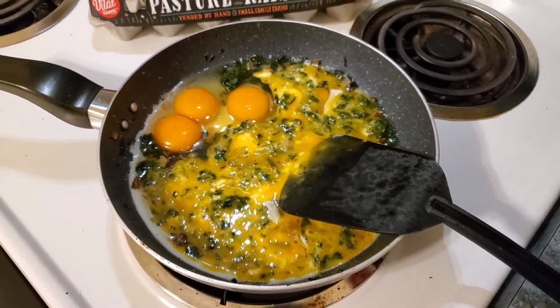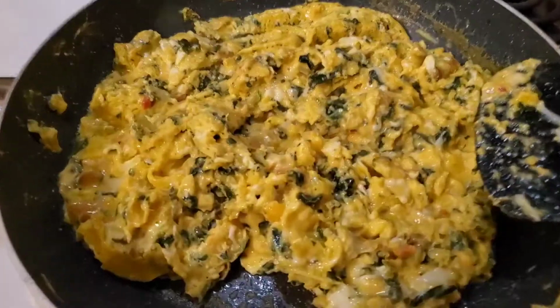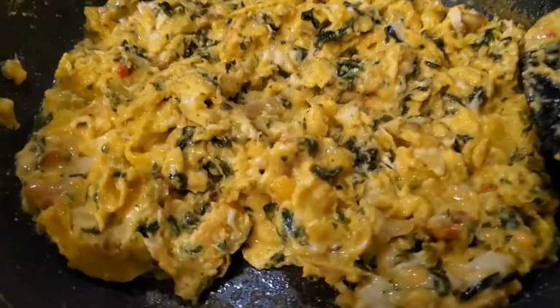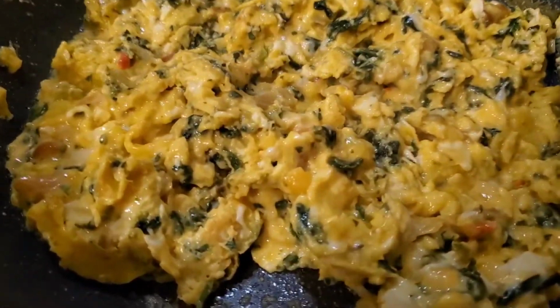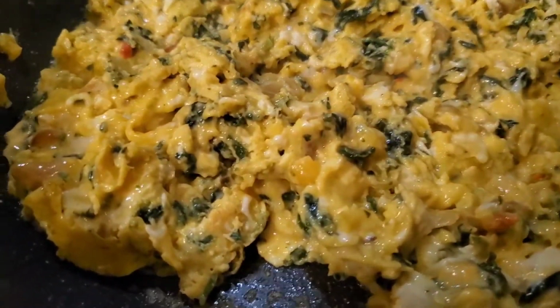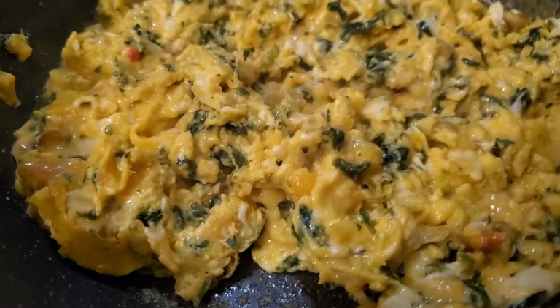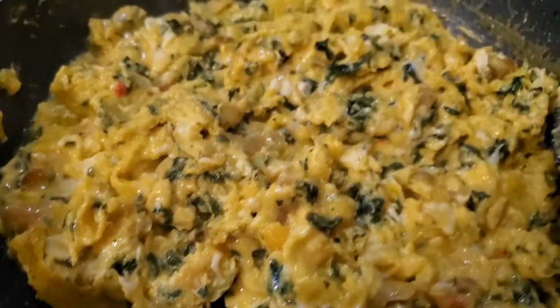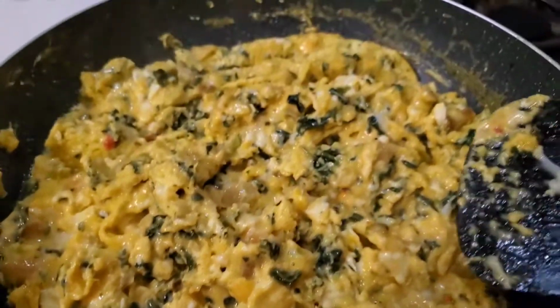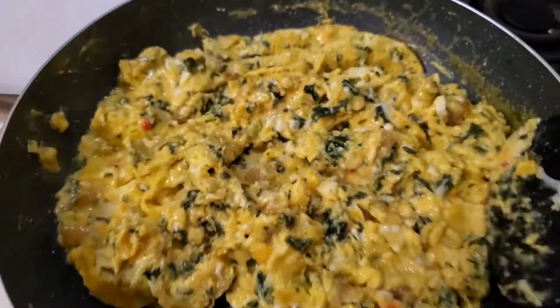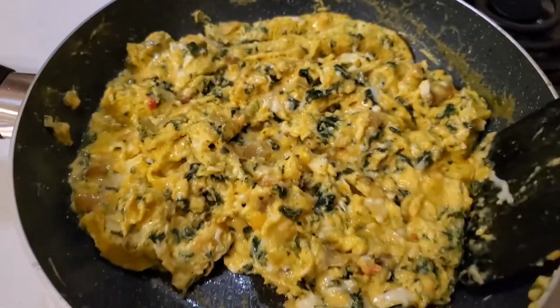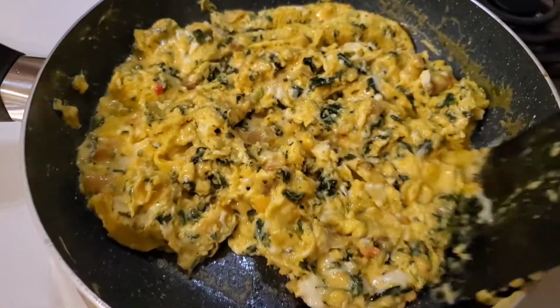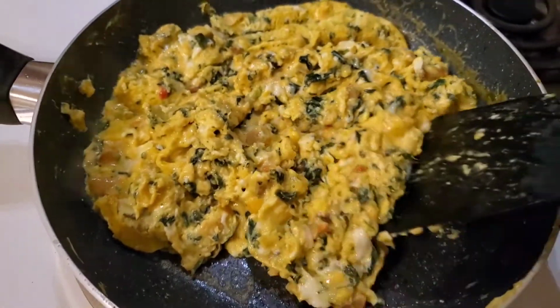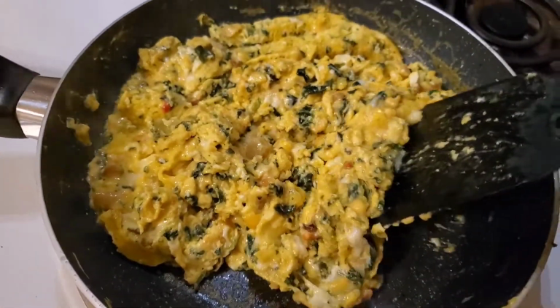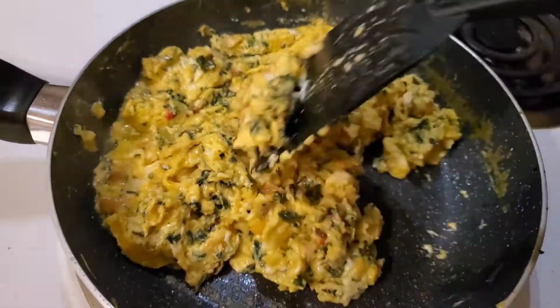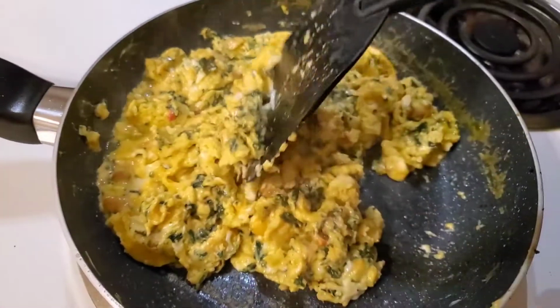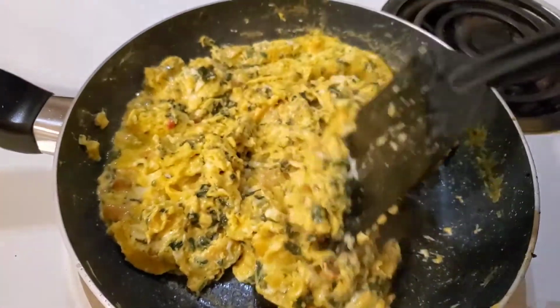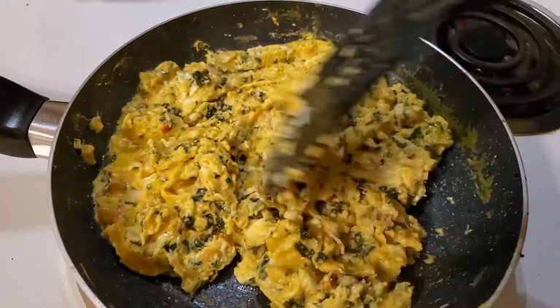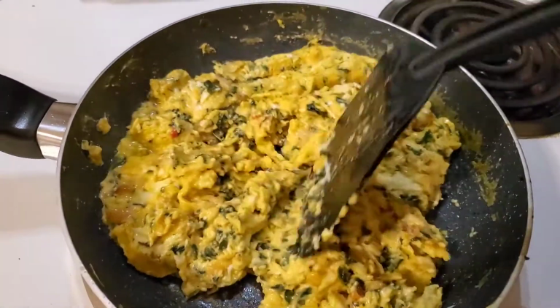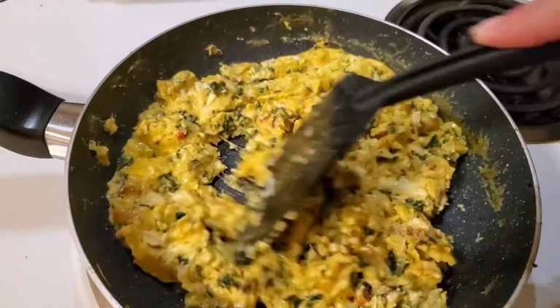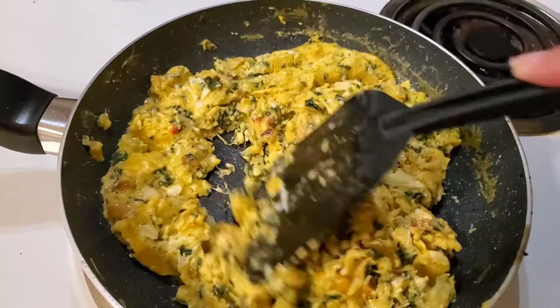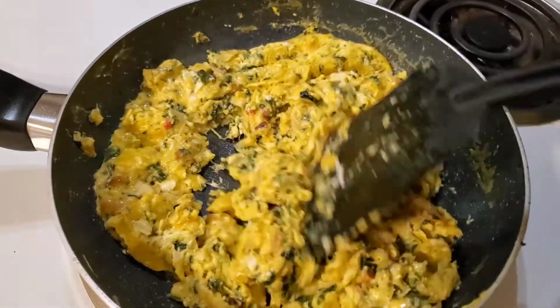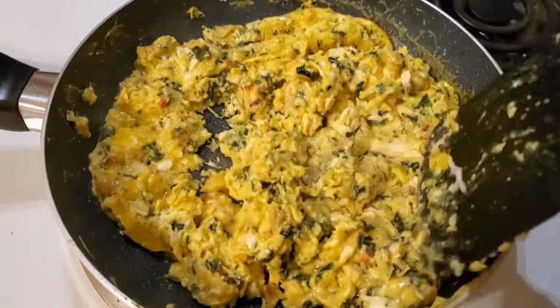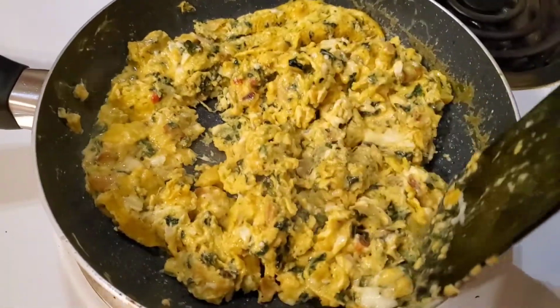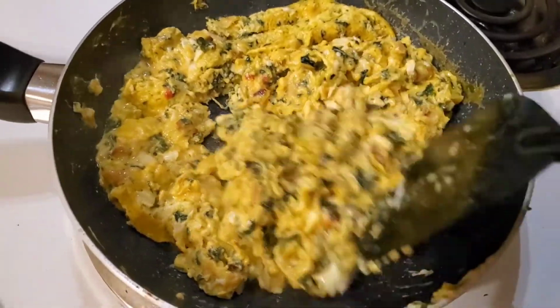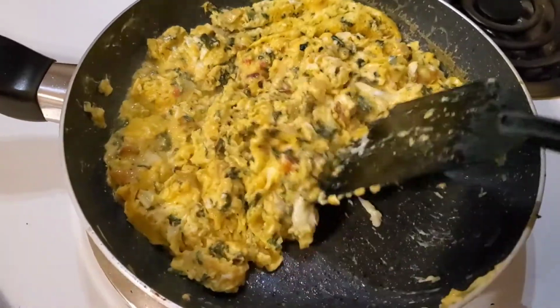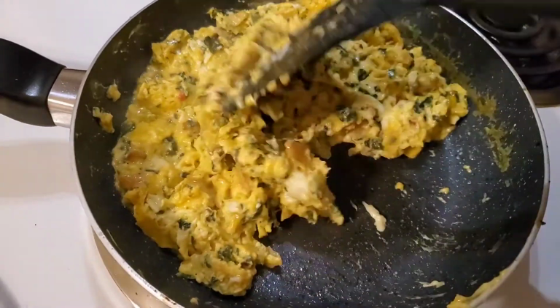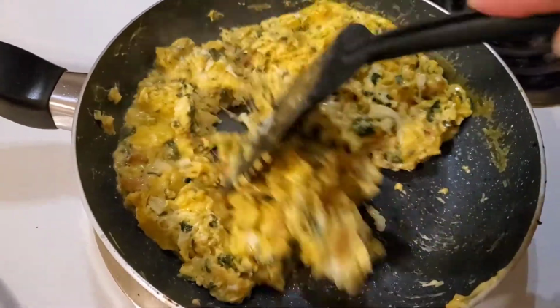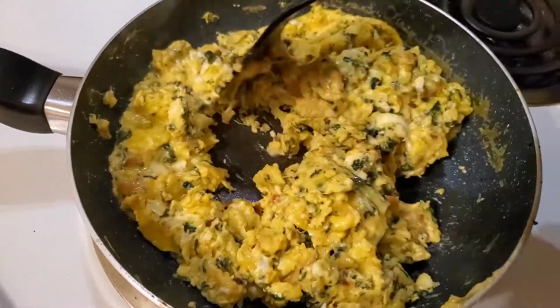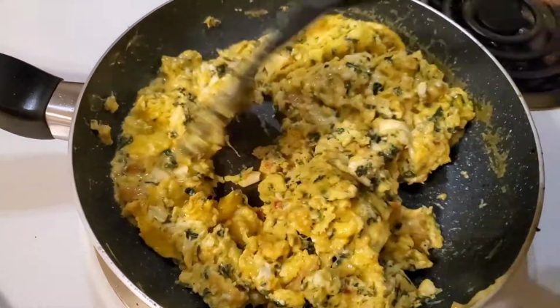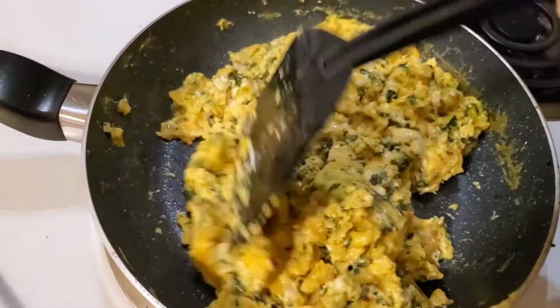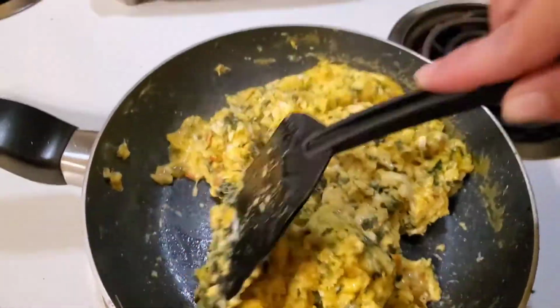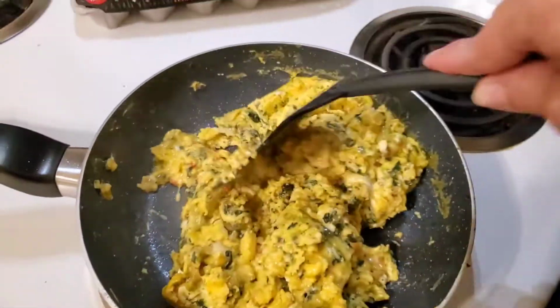I added the pimento cheese about halfway through, and I'm just going to finish scrambling it for a really nice, cheesy veggie scramble with onions, spinach, and pimento cheese. Delicious.